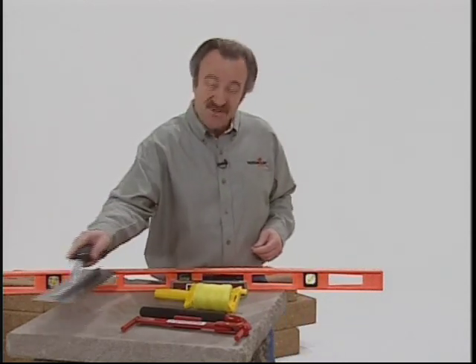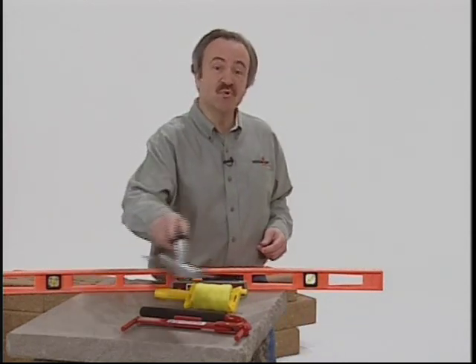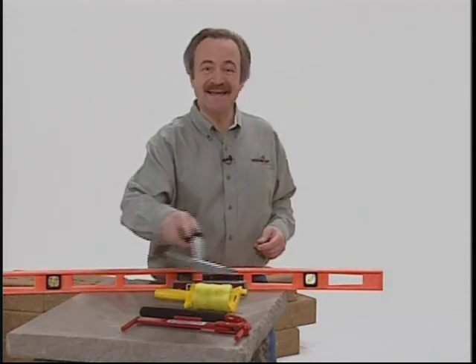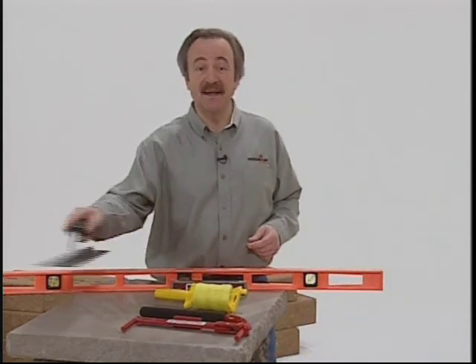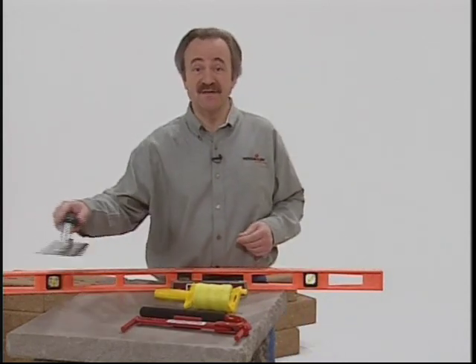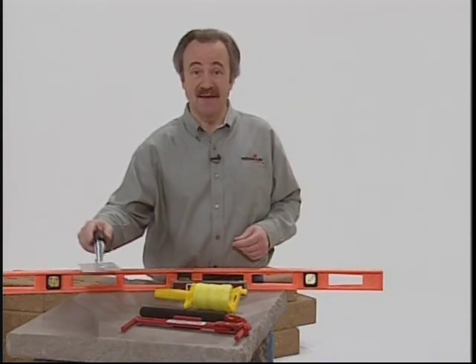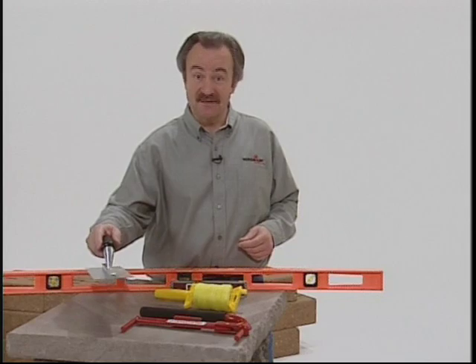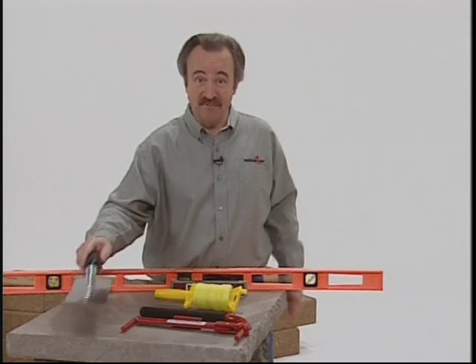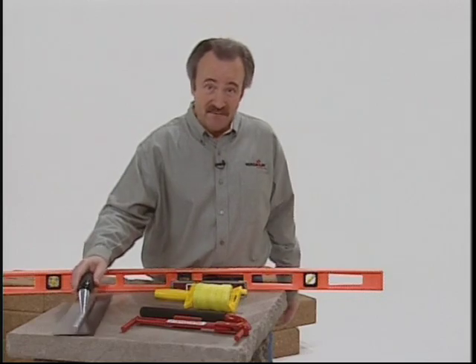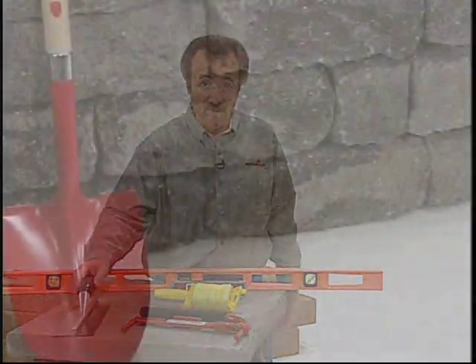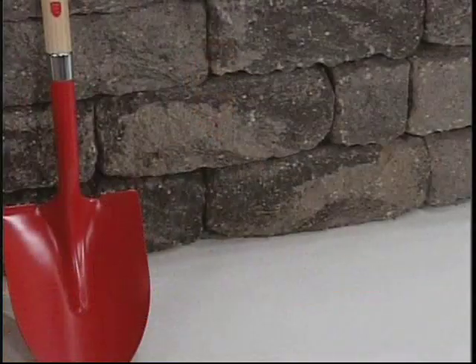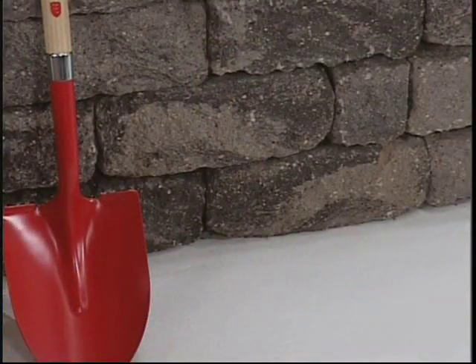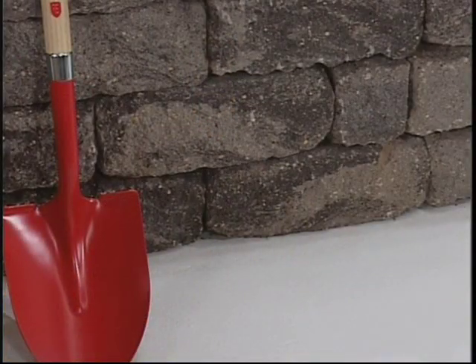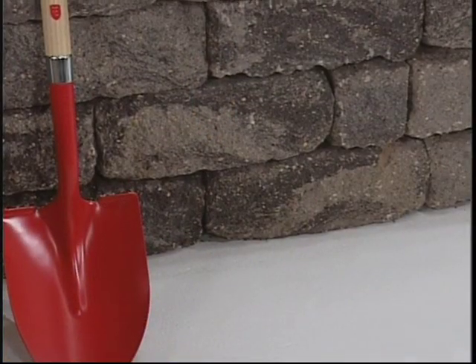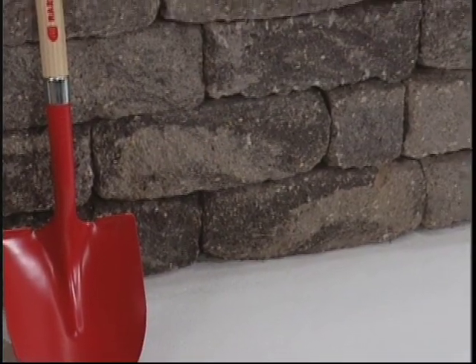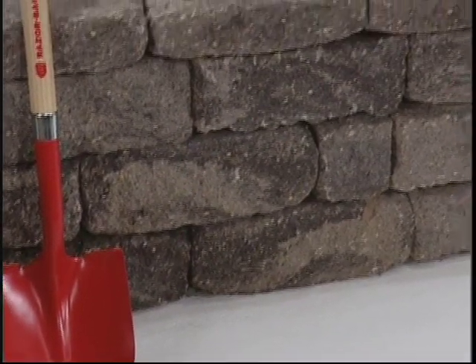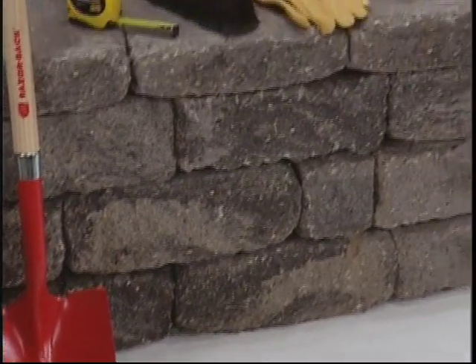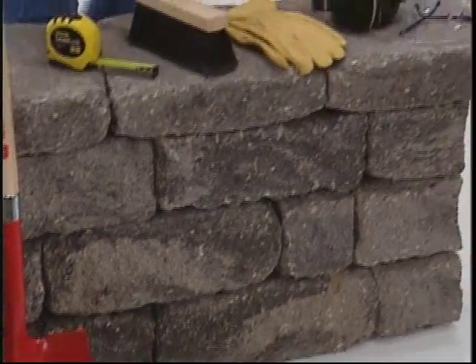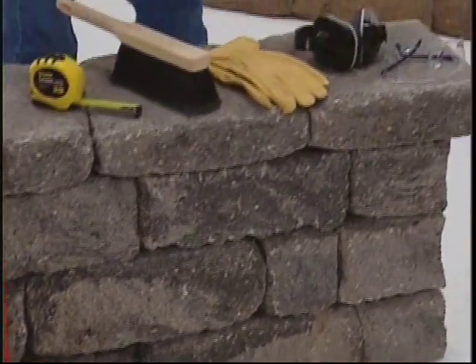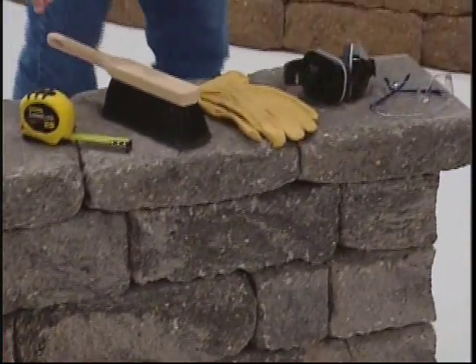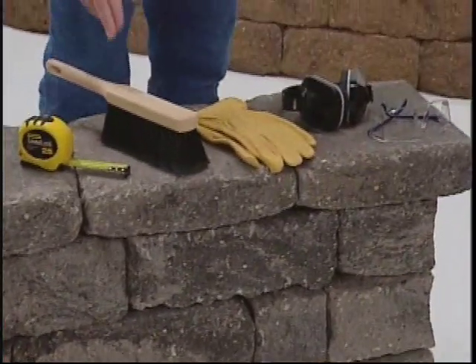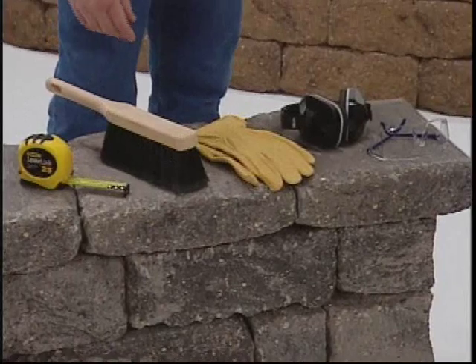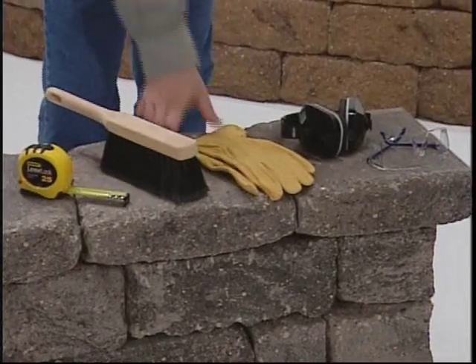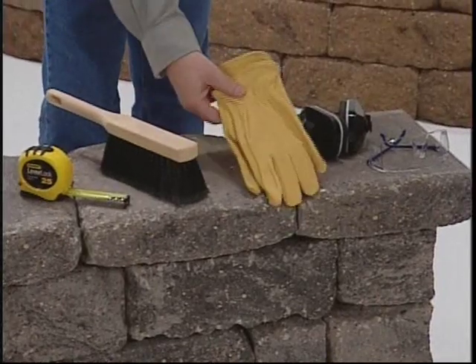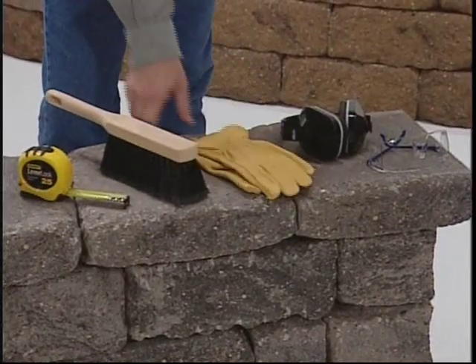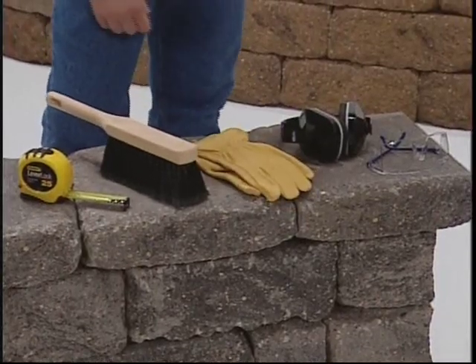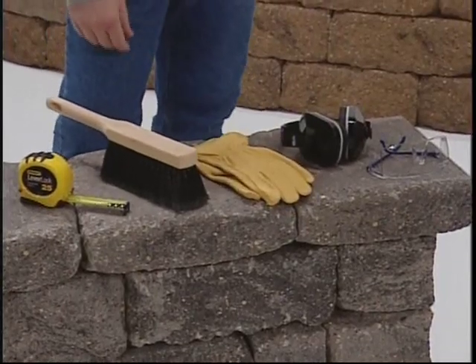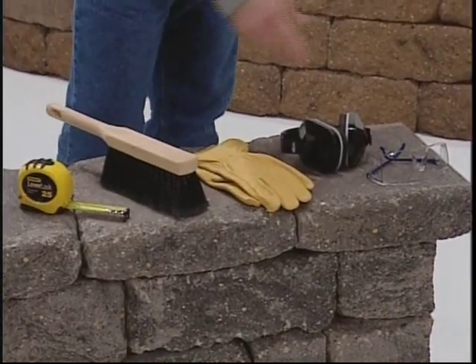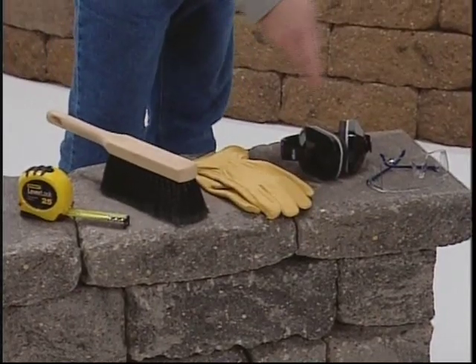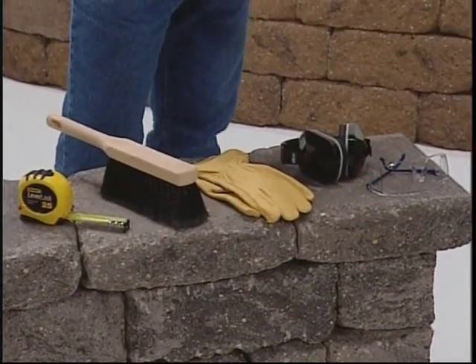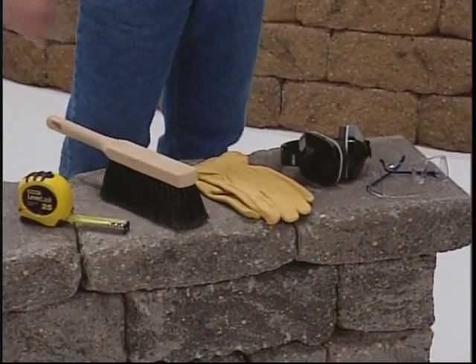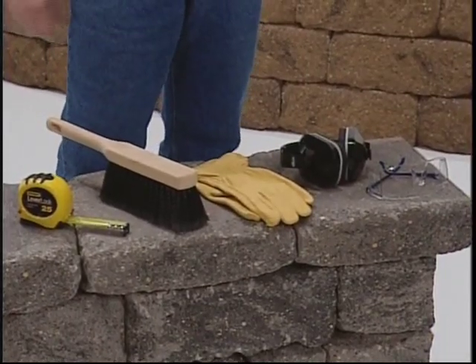A finishing trowel will help get a smooth, even layer of sand on top of your leveling pad. You'll also need a shovel, tape measure, broom, some good gloves, and ear and eye protection.